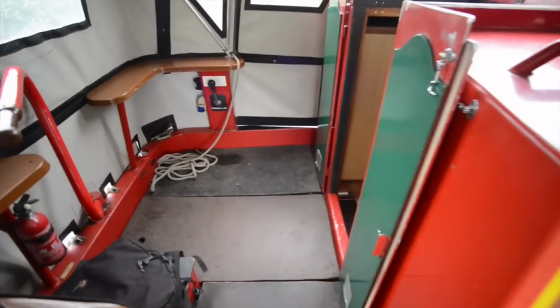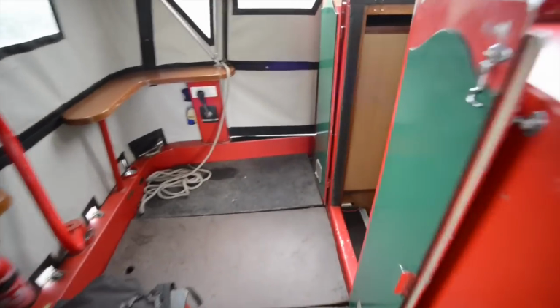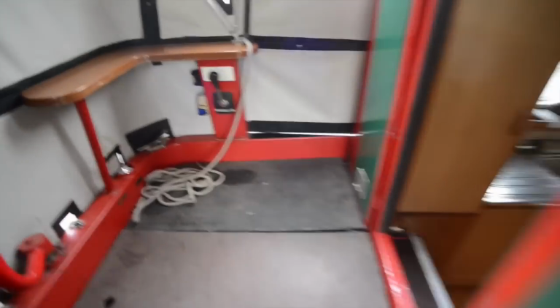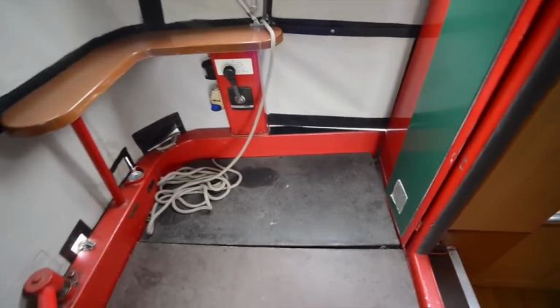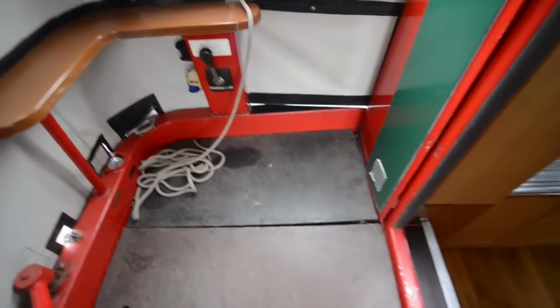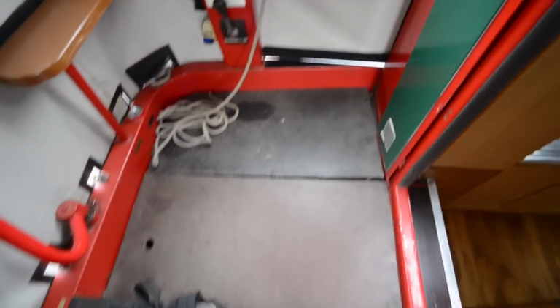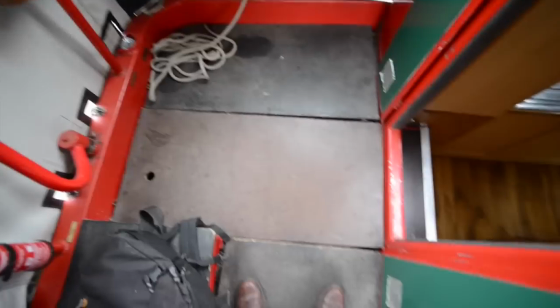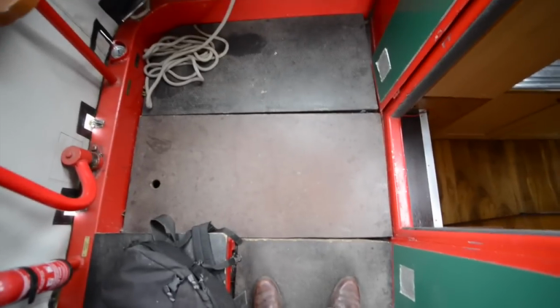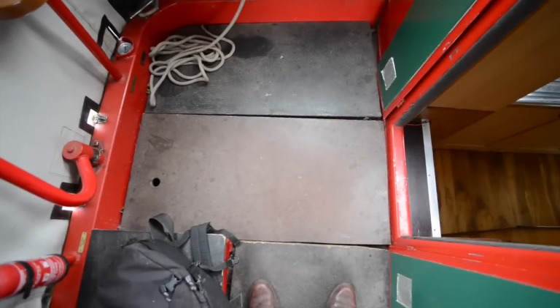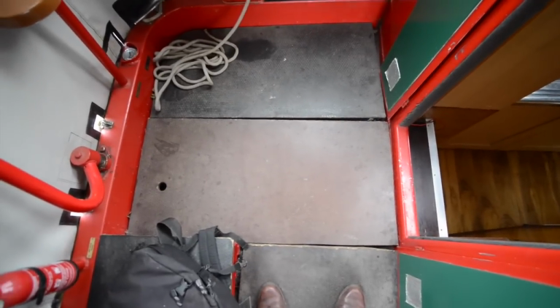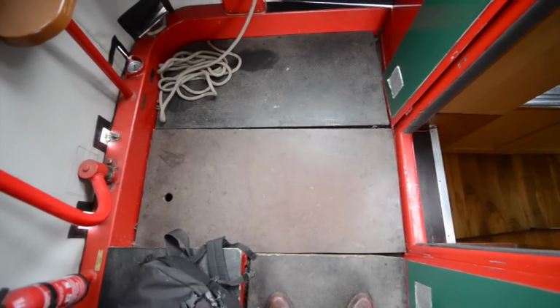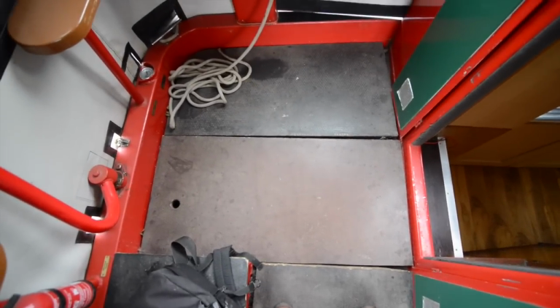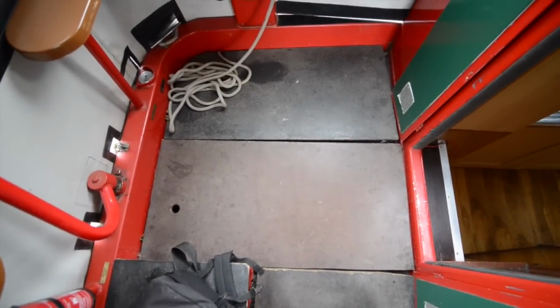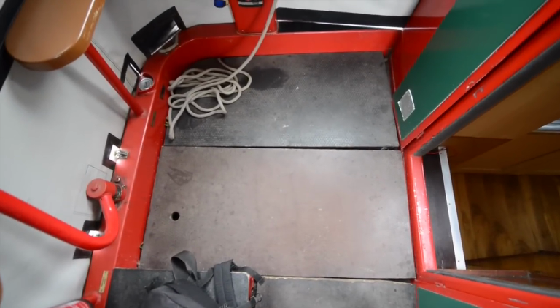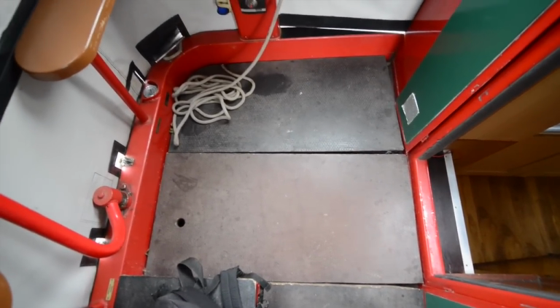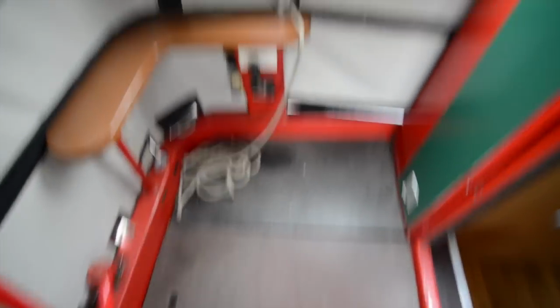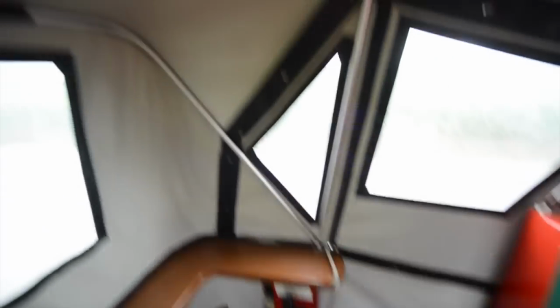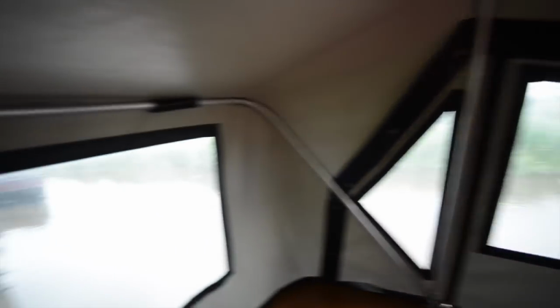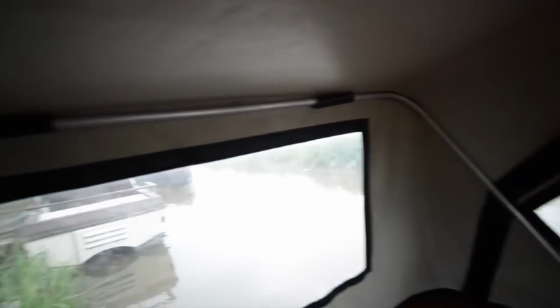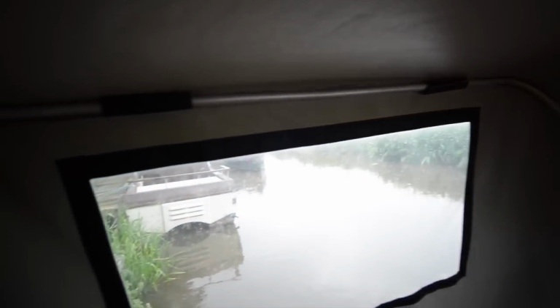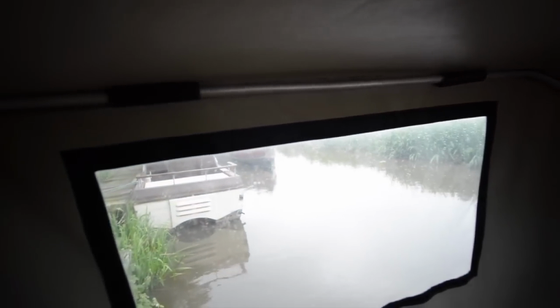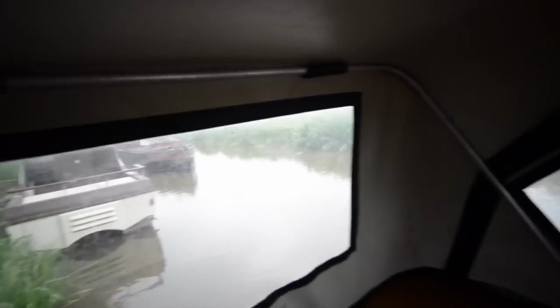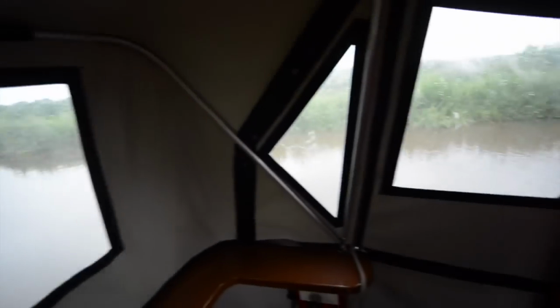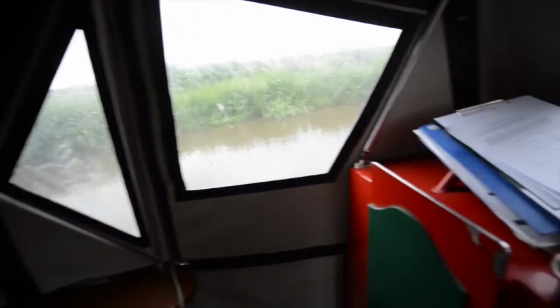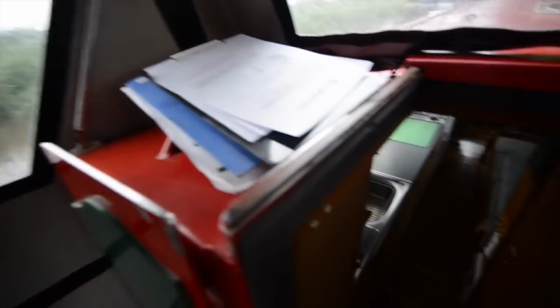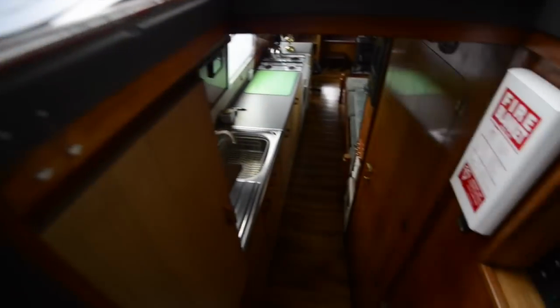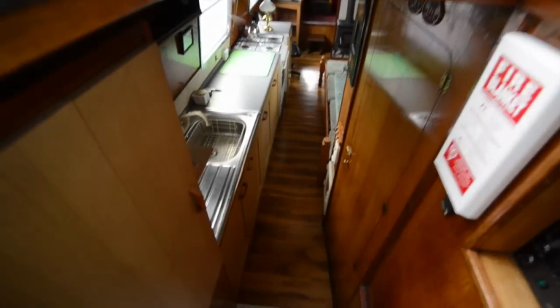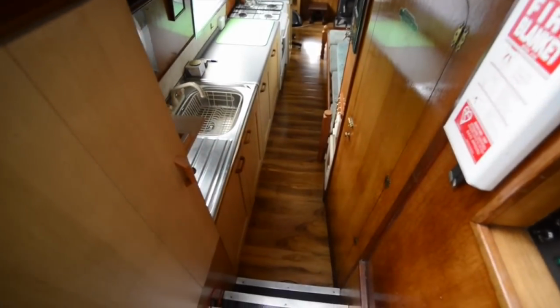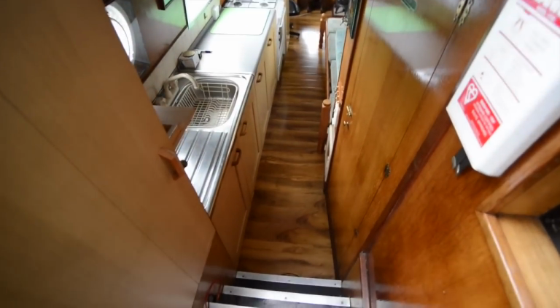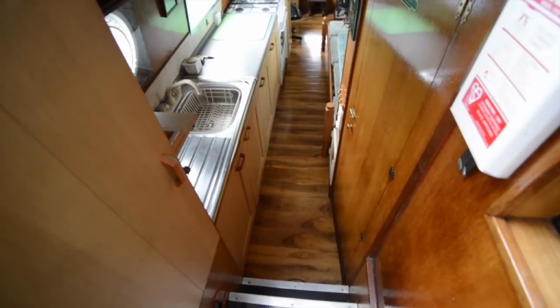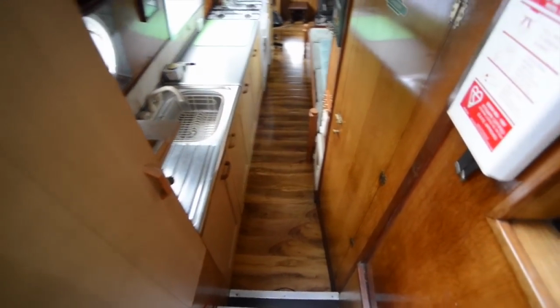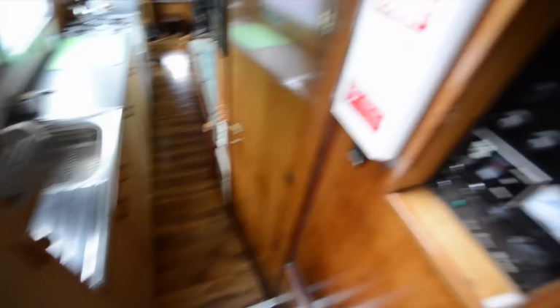You can spin it round pretty much anywhere as well. Good weekend and short holiday boat. Beneath that deck board there on the cruiser stern is the Betamarine 10 engine. And the whole stern is covered by a pram cover as you can see.